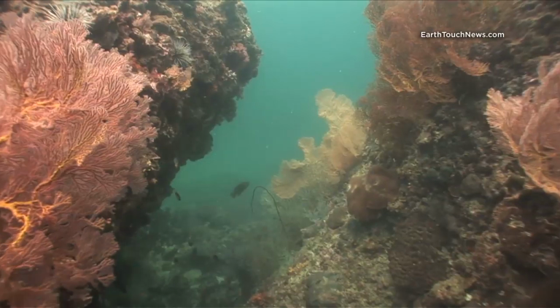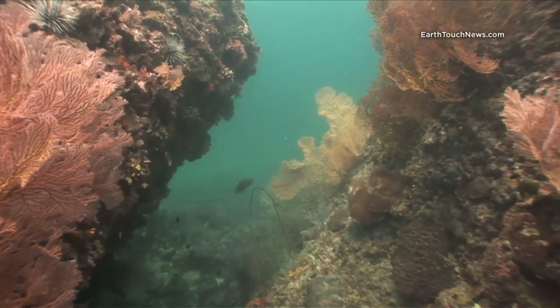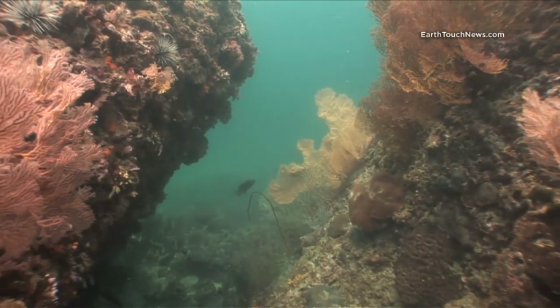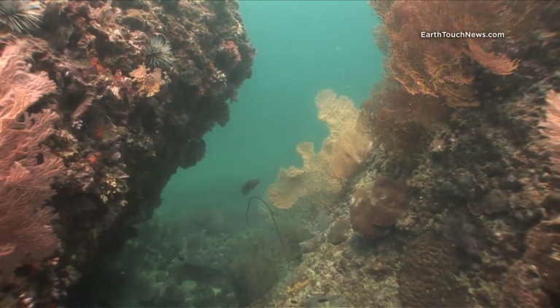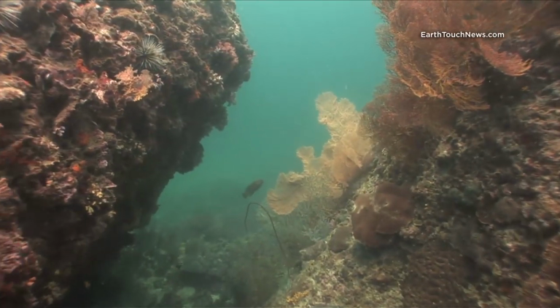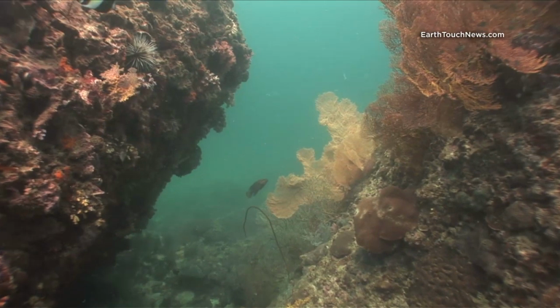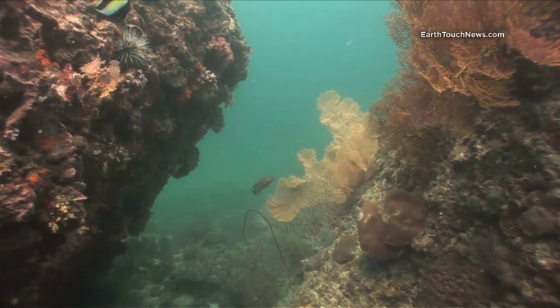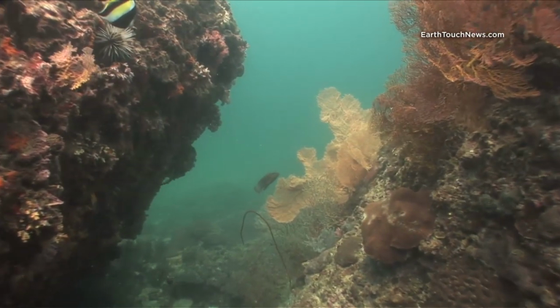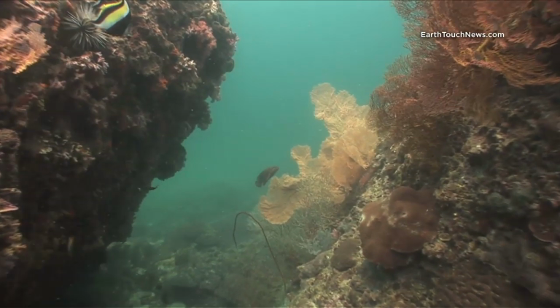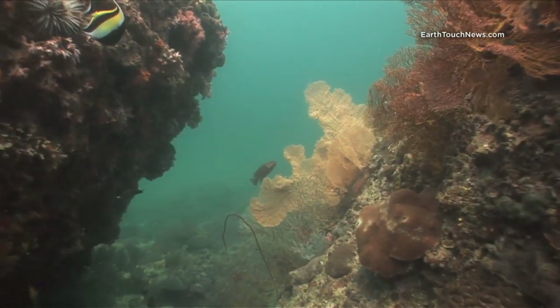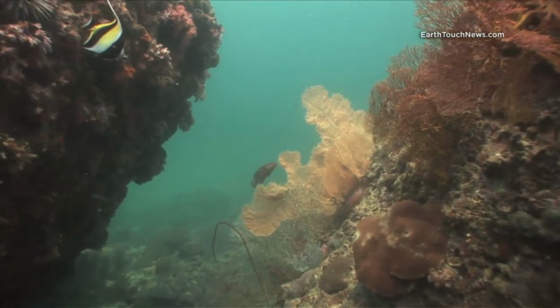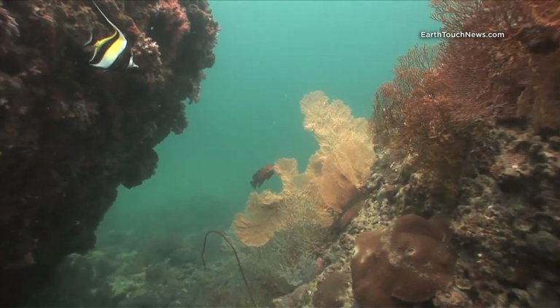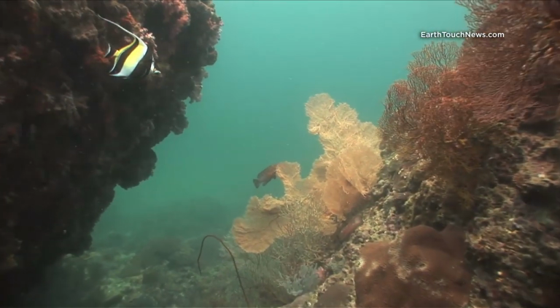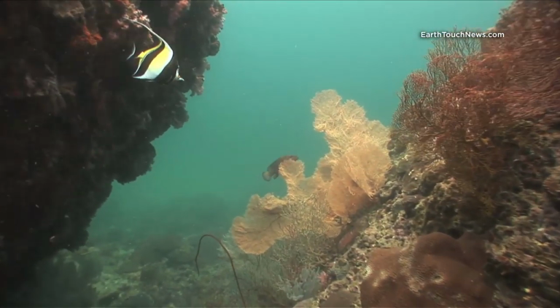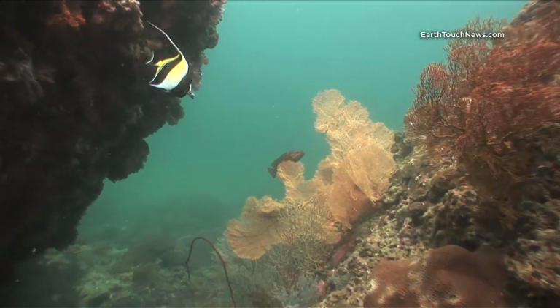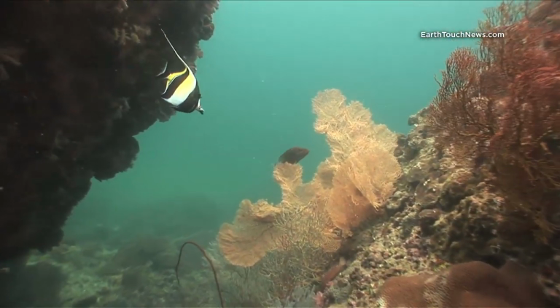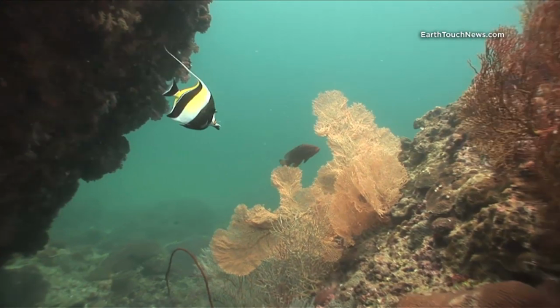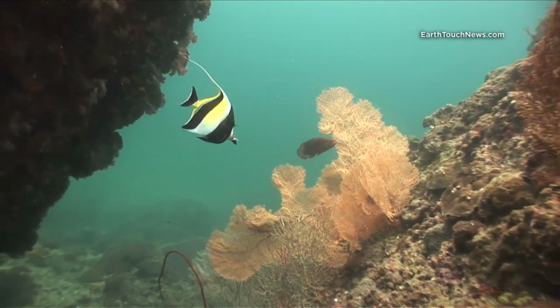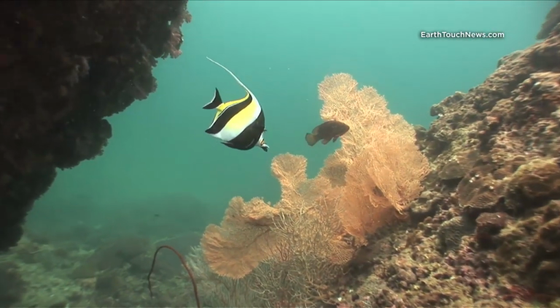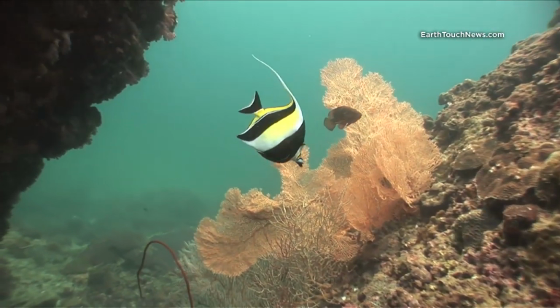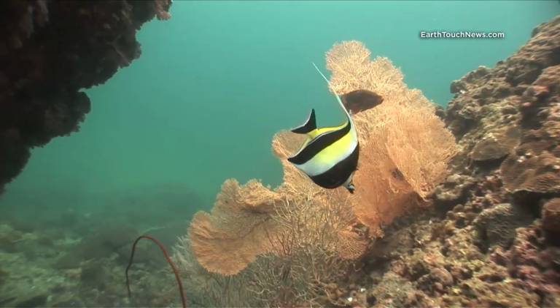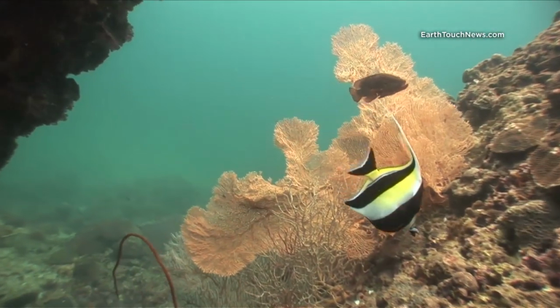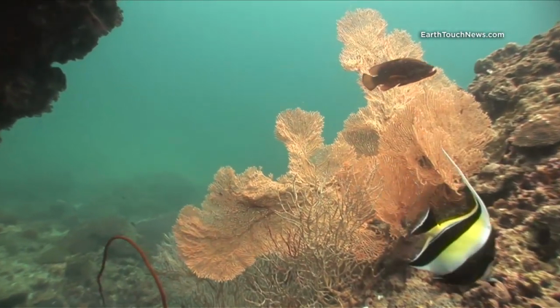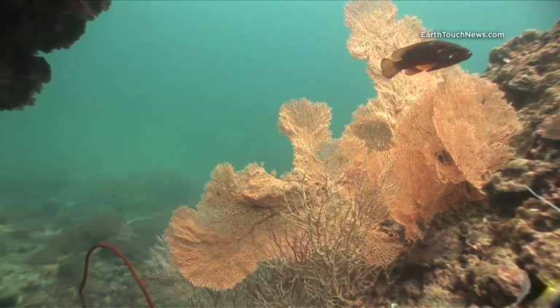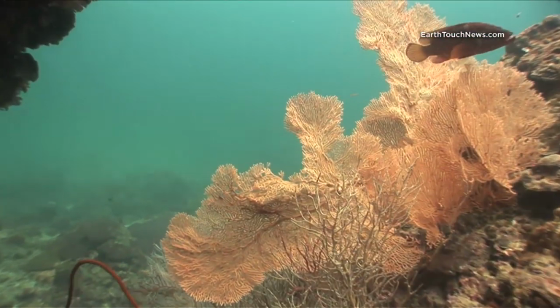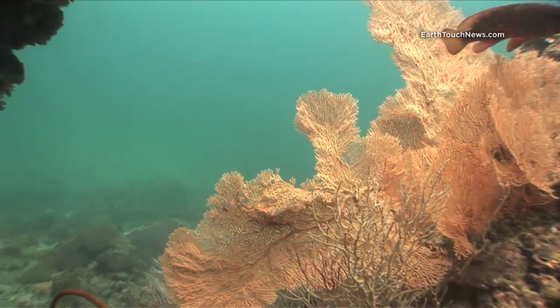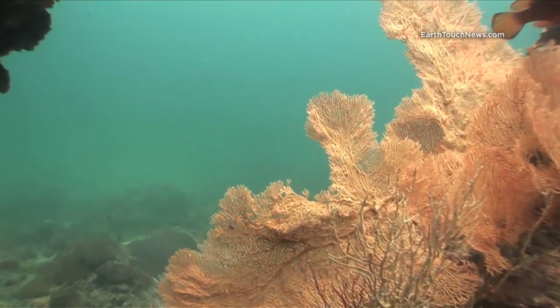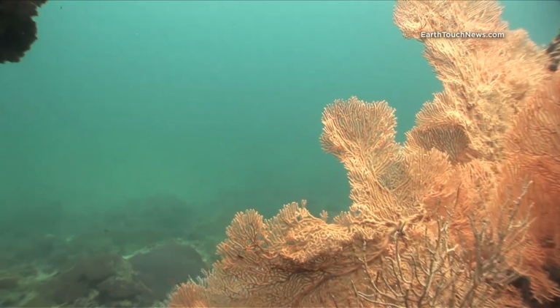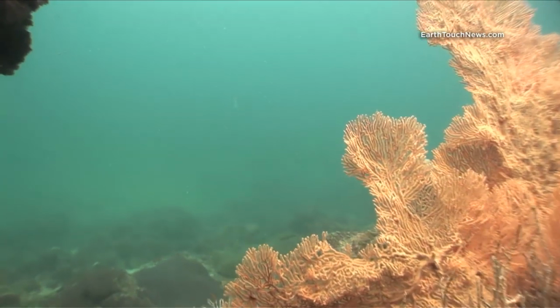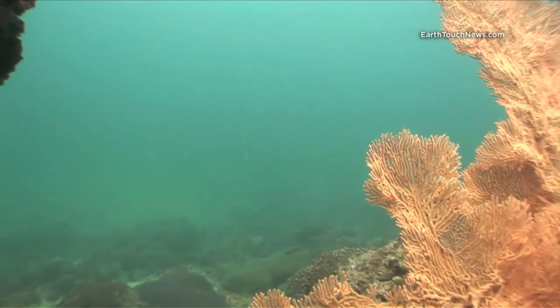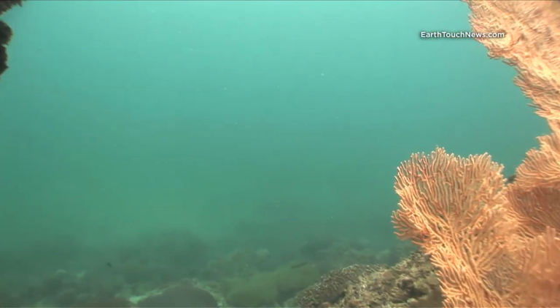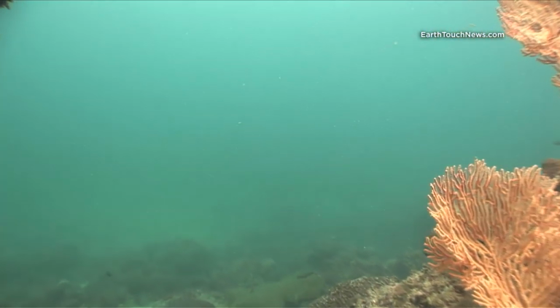The dive site is called Bidanok — it's one of Phi Phi's best dive sites, on the far southern end of Phi Phi Ley. You can get there from Phi Phi, from Phuket, or from Krabi.